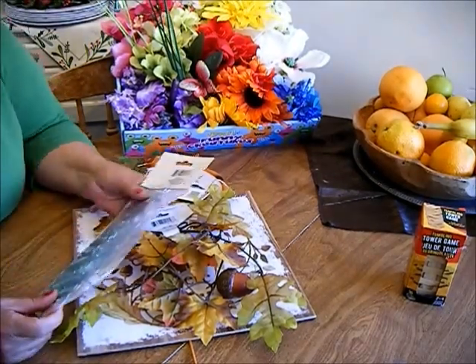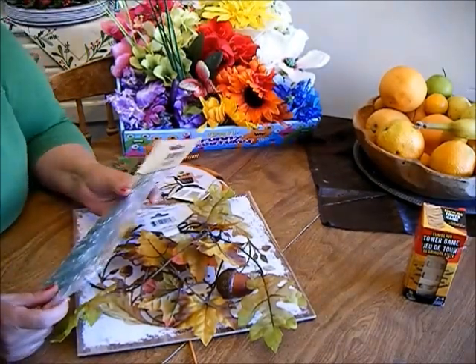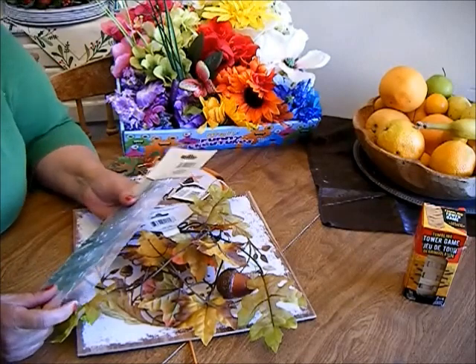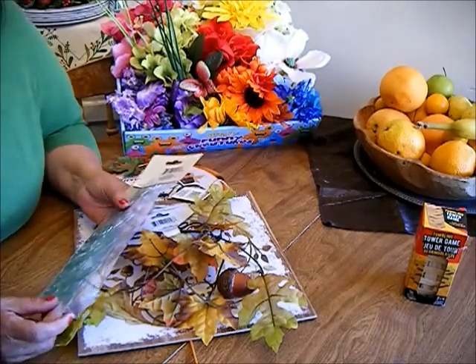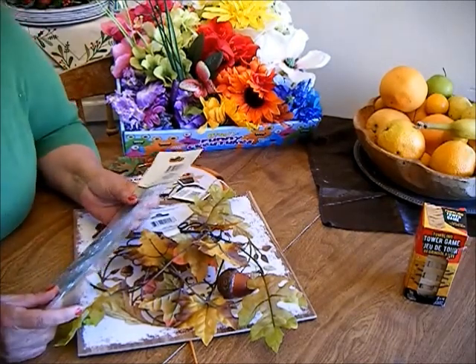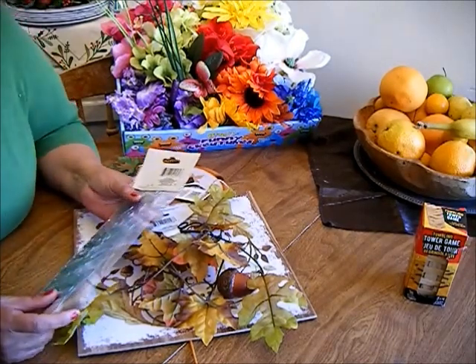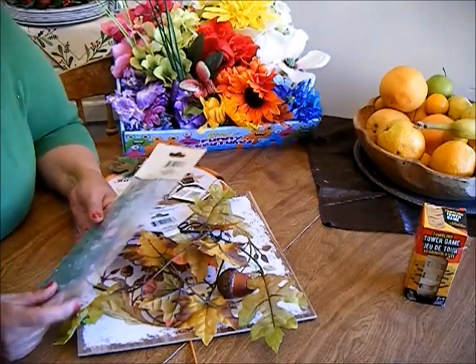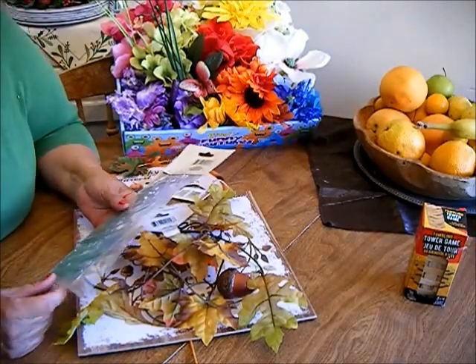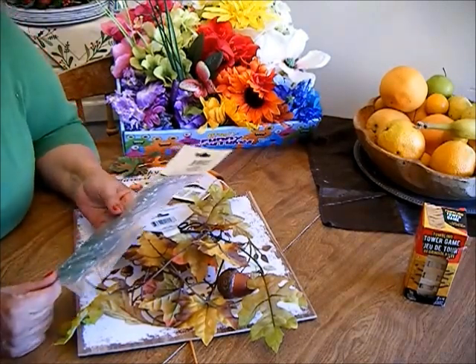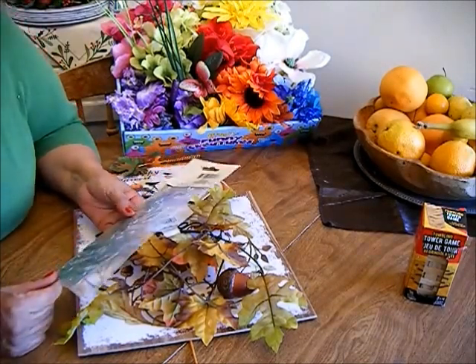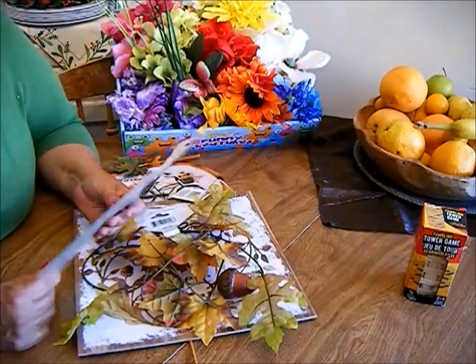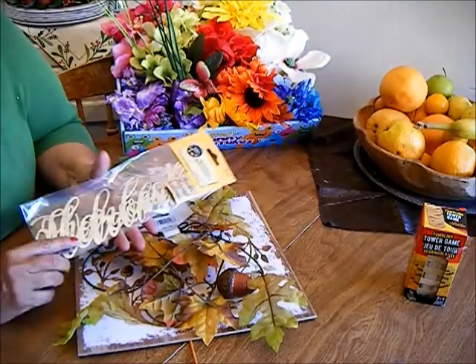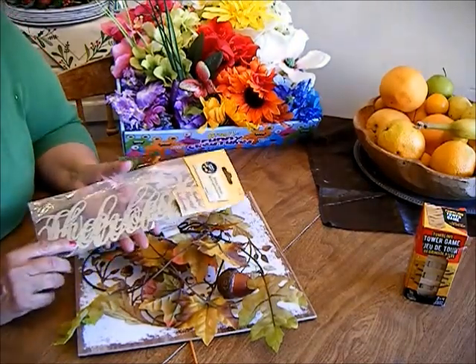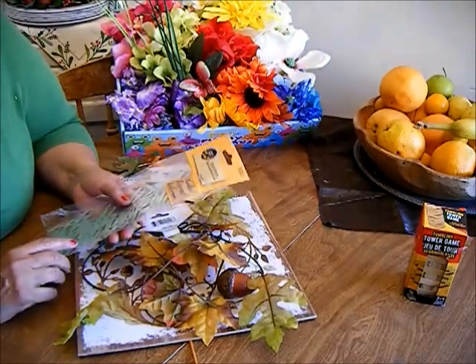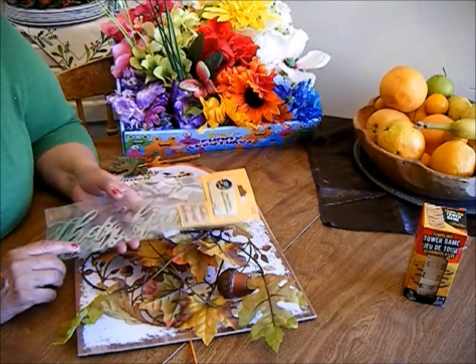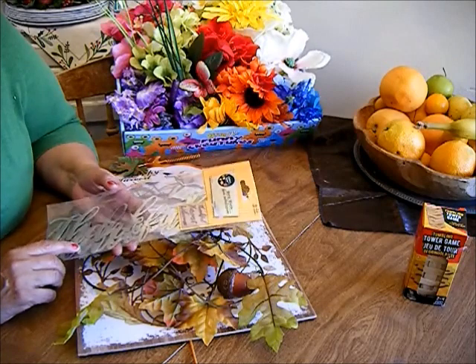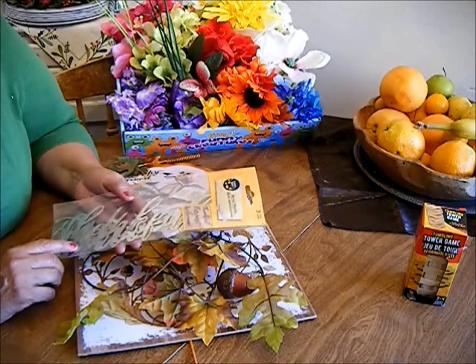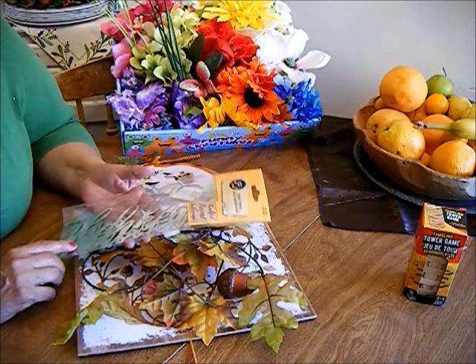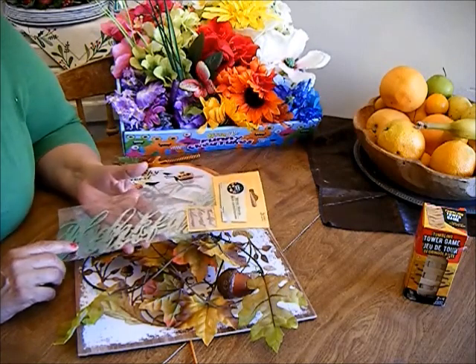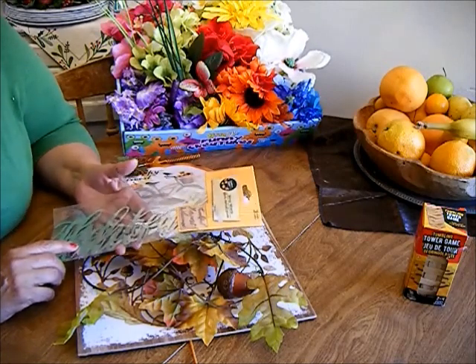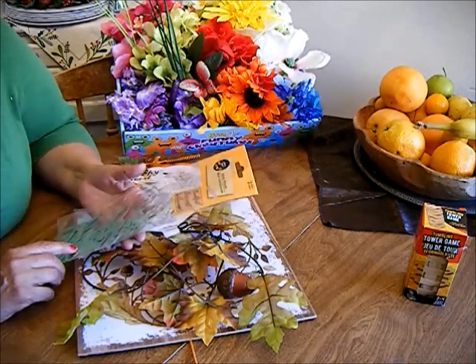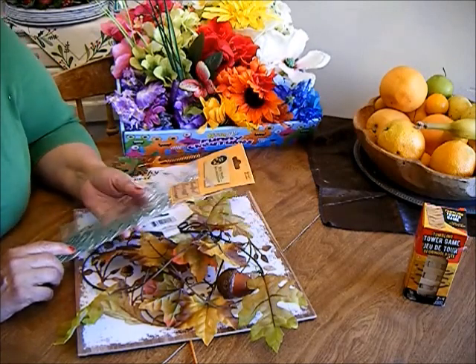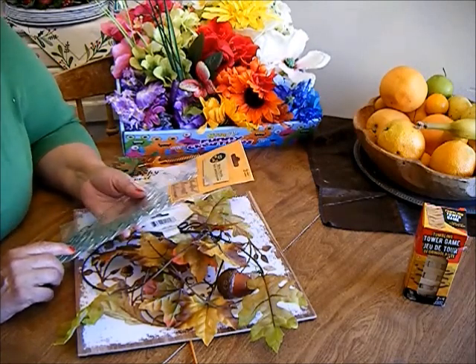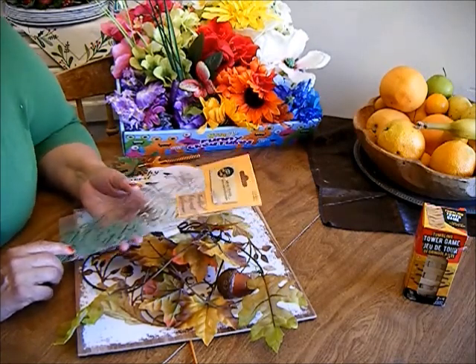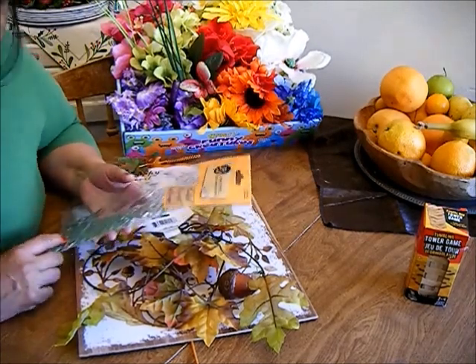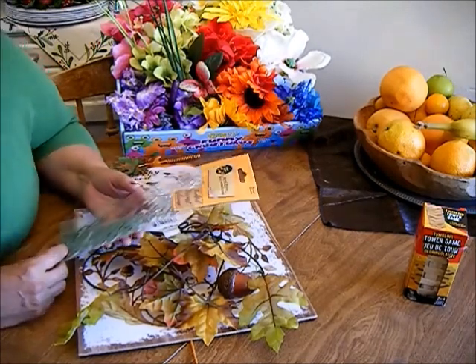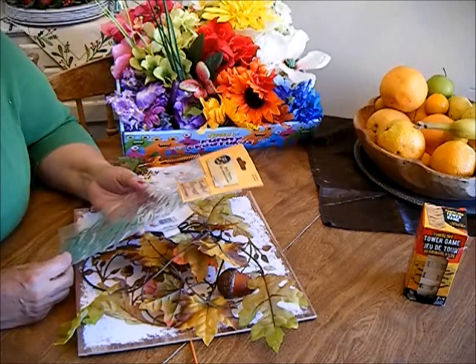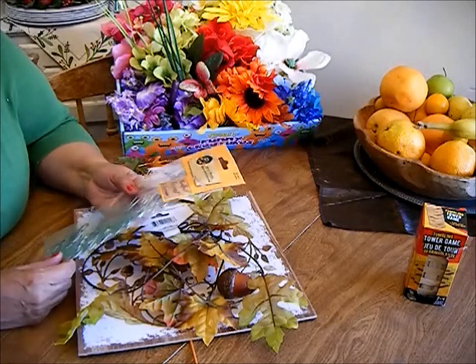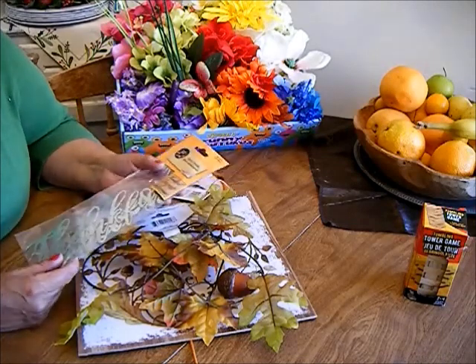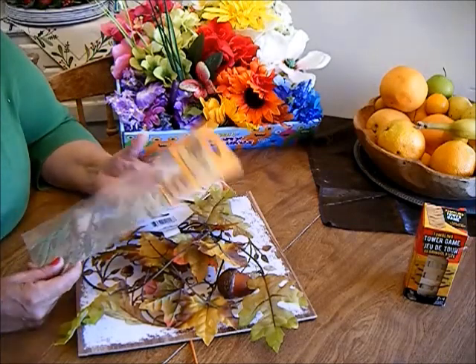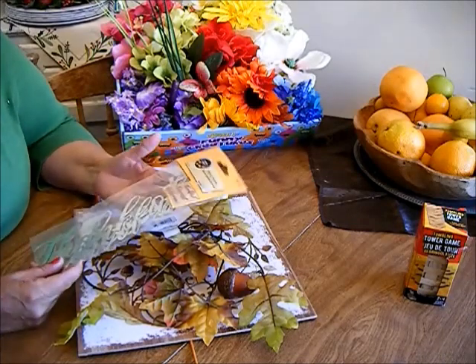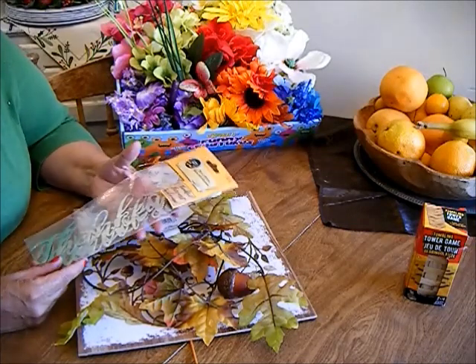Hello, this is Christina coming to you from sunny California and my kitchen corner. Today I would like to share with you a Dollar Tree haul. I went to the Dollar Tree today so that I can purchase supplies for some fall DIYs.